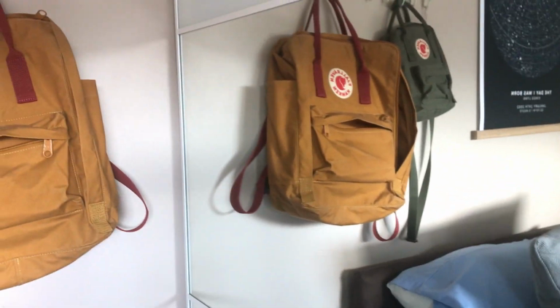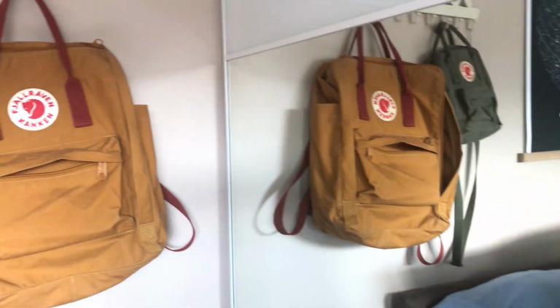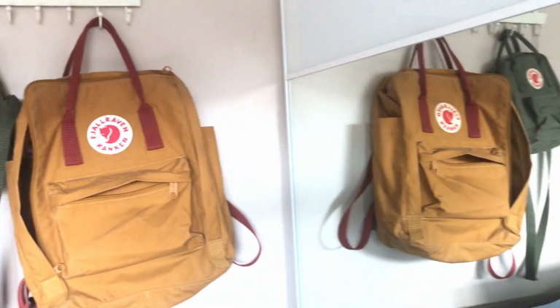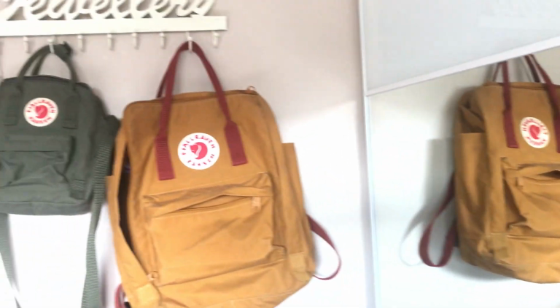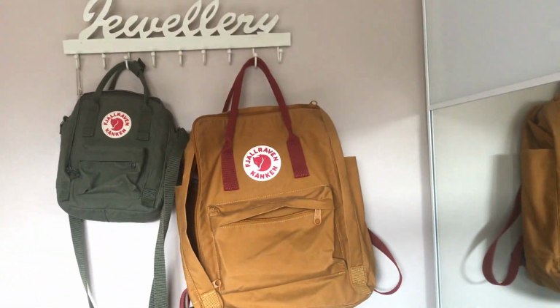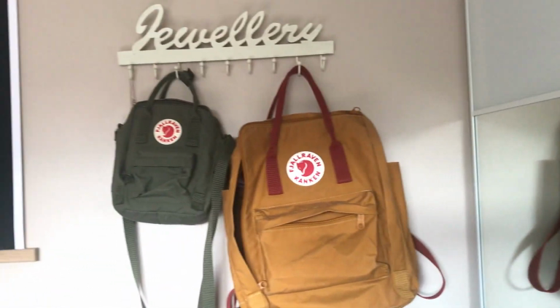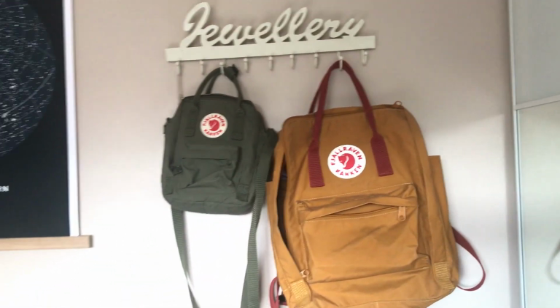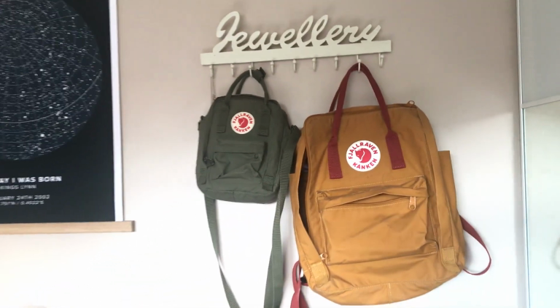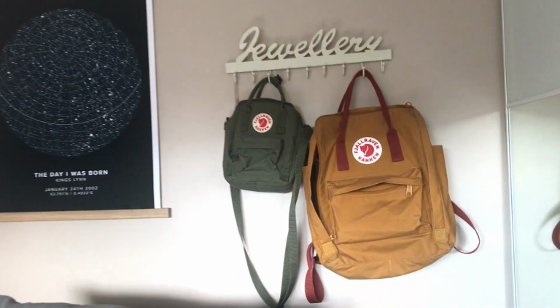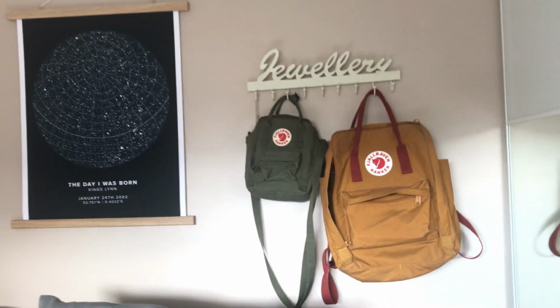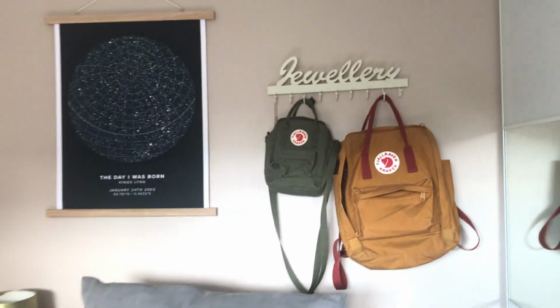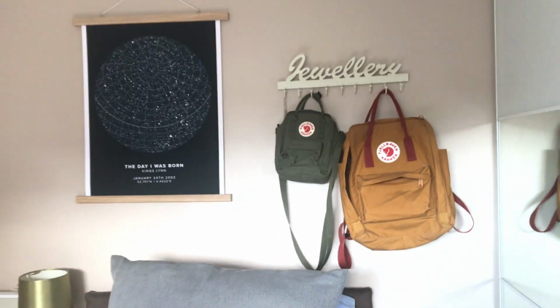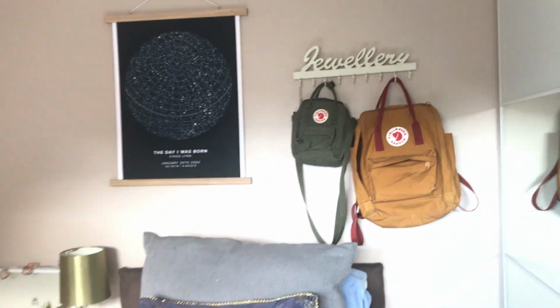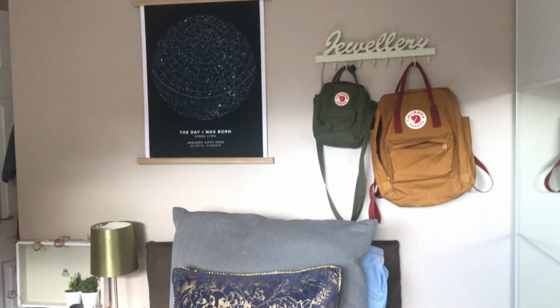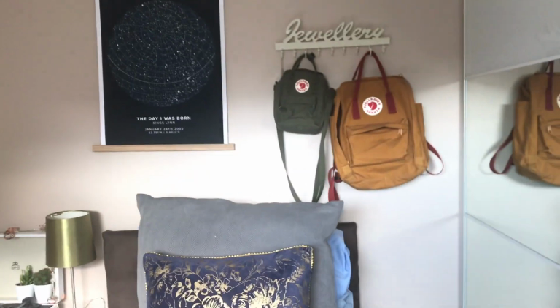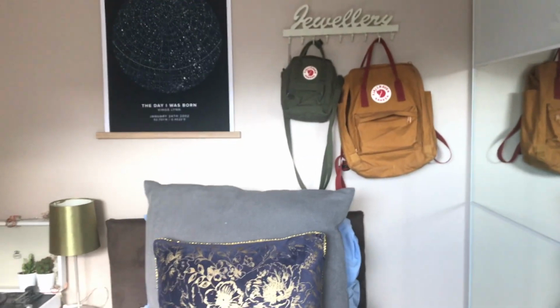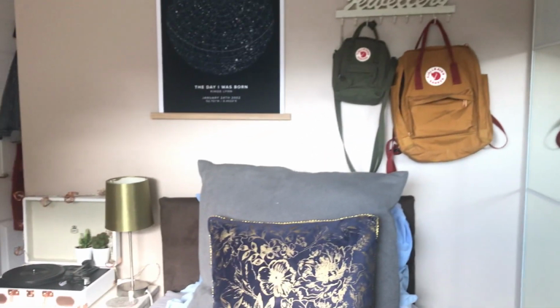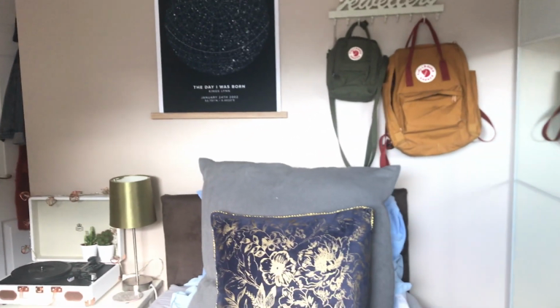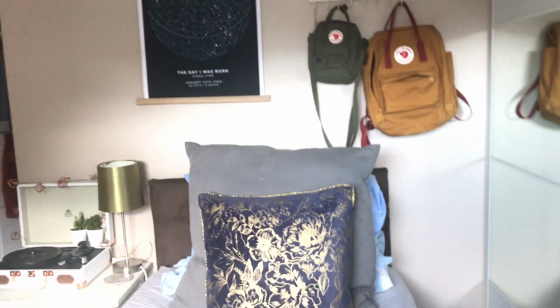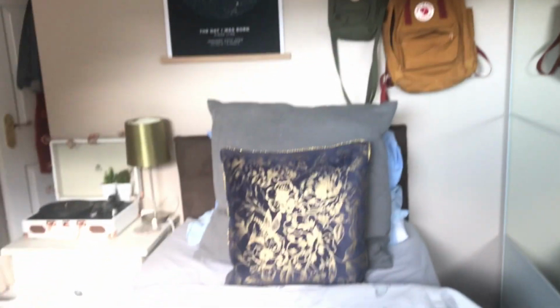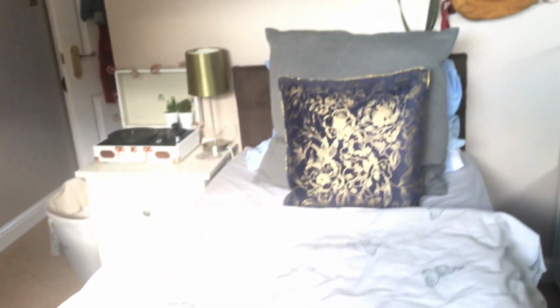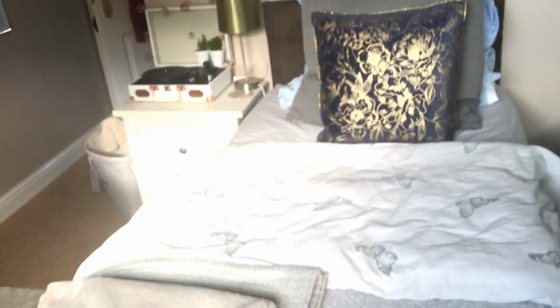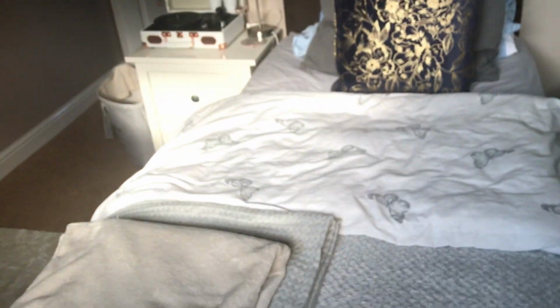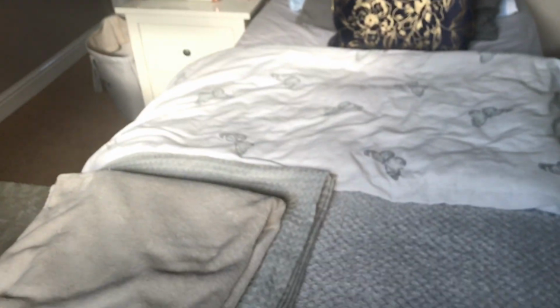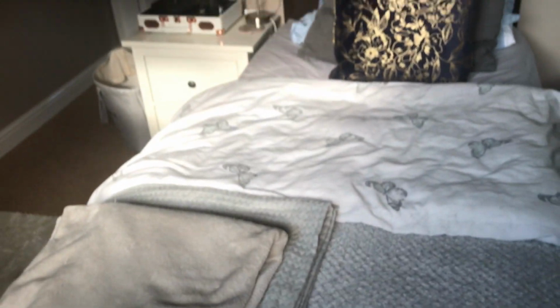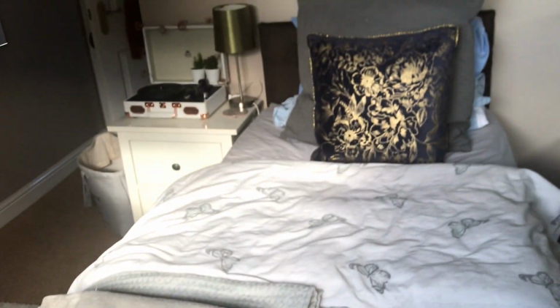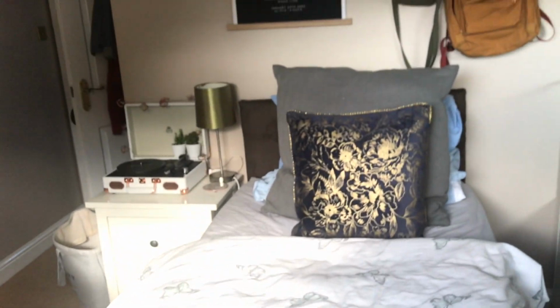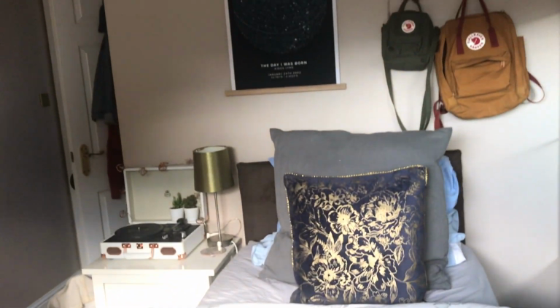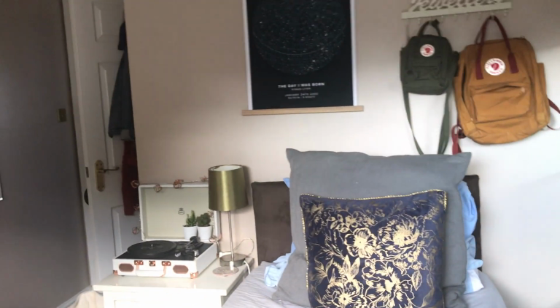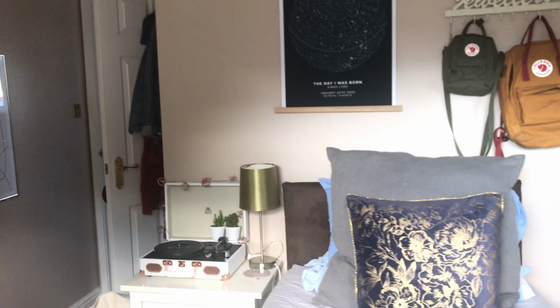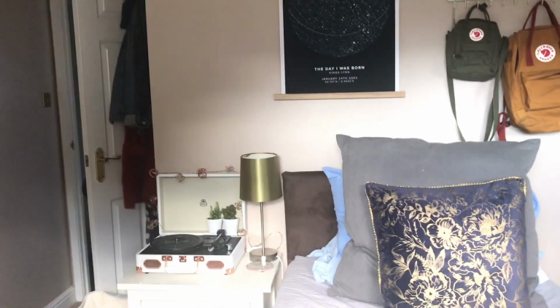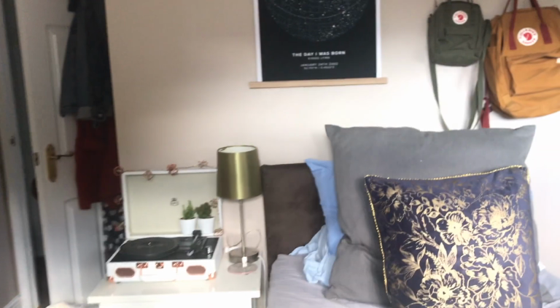On these hooks I keep my cans because they're easy to hand, and I have my Mapiful star map there which was gifted to me. My bed is a single bed — I have lots of throws and blankets on it. The big gray cushion is from IKEA and the blue and gold one is from Sainsbury's.